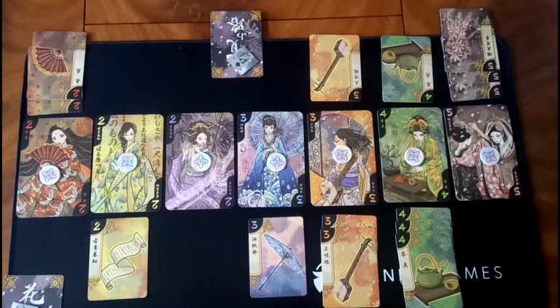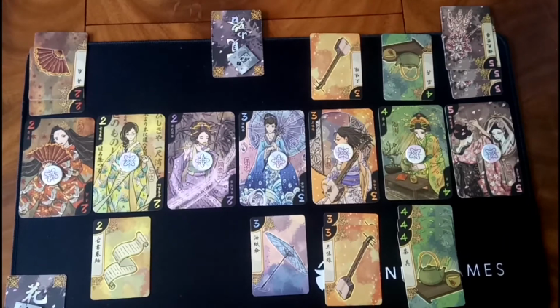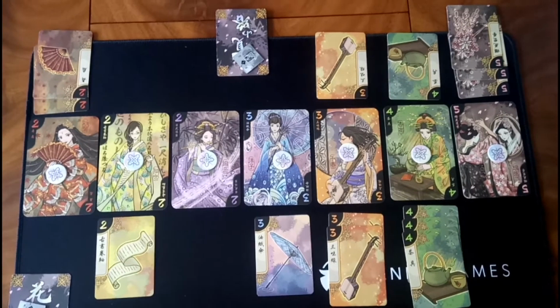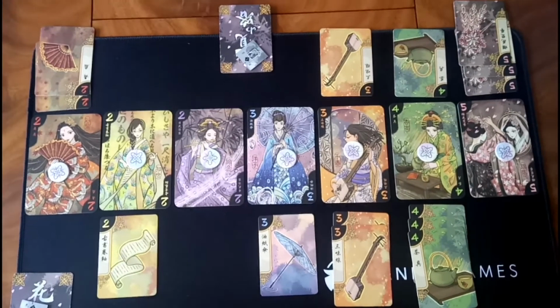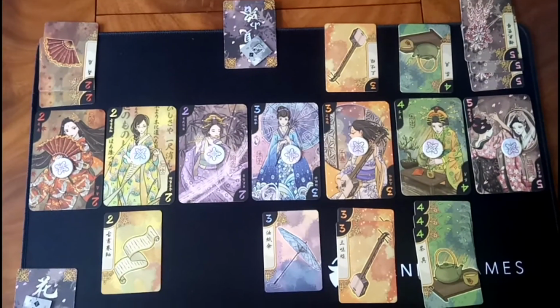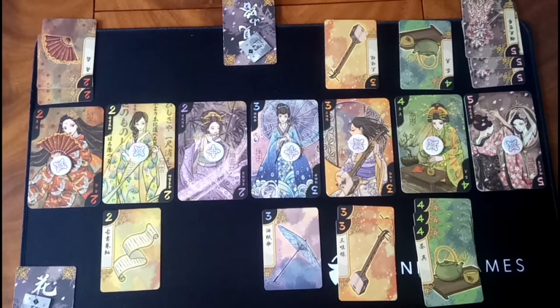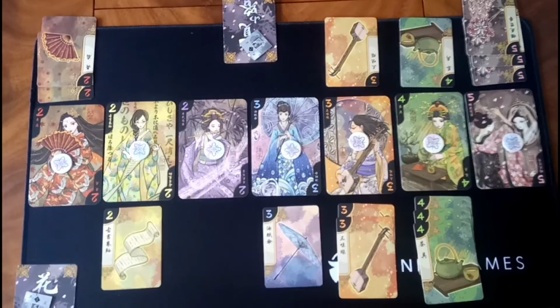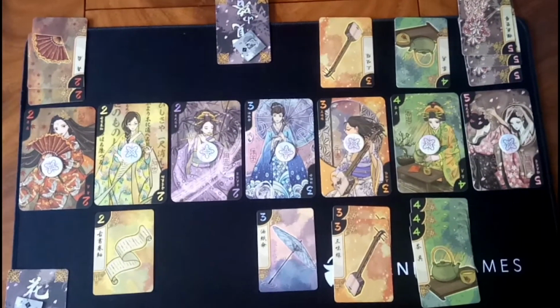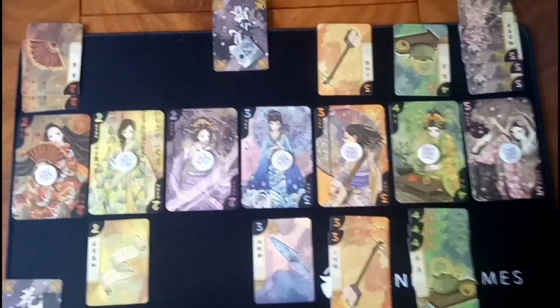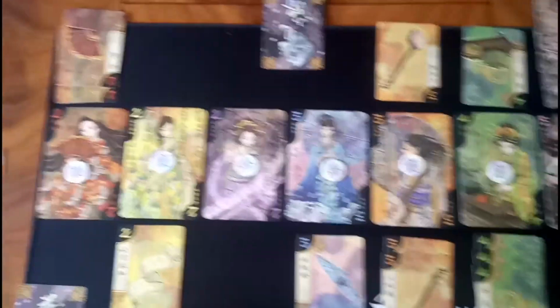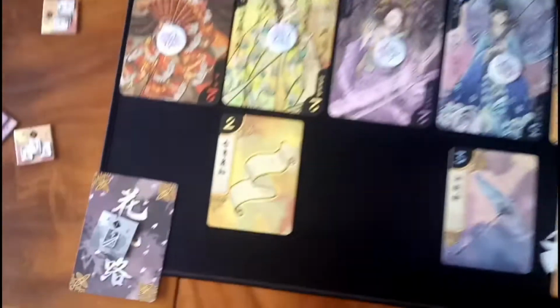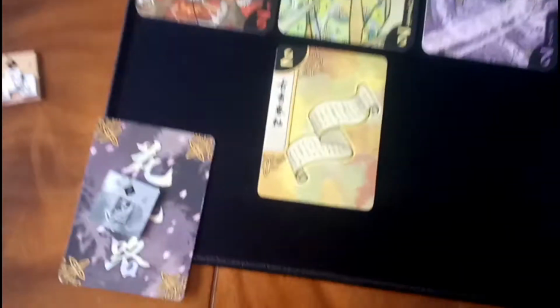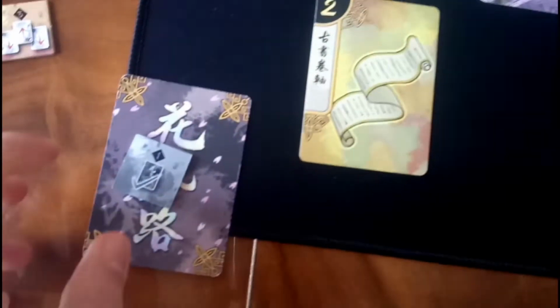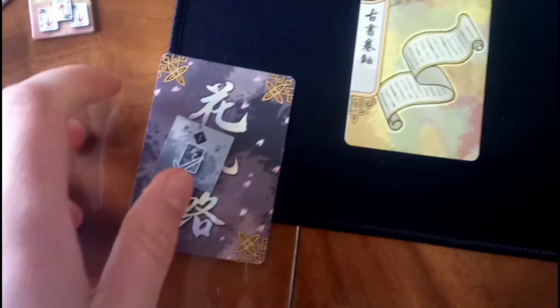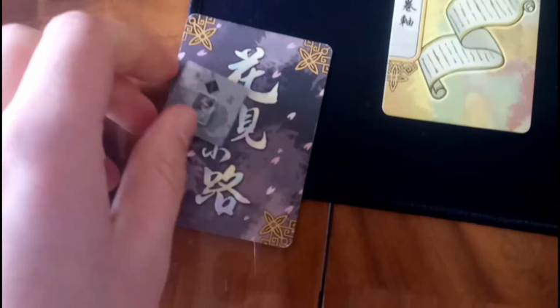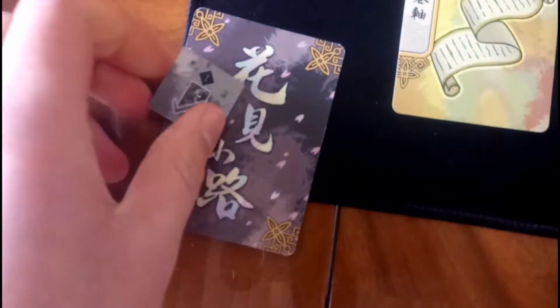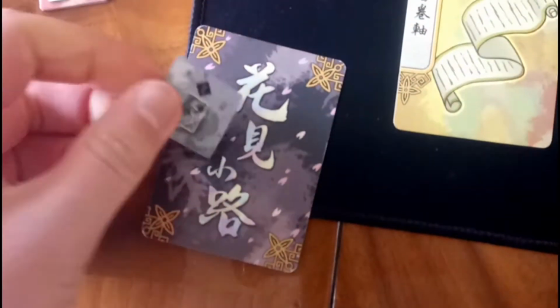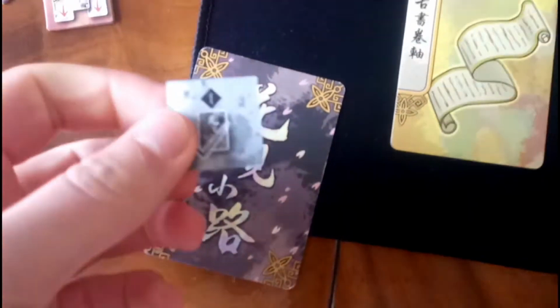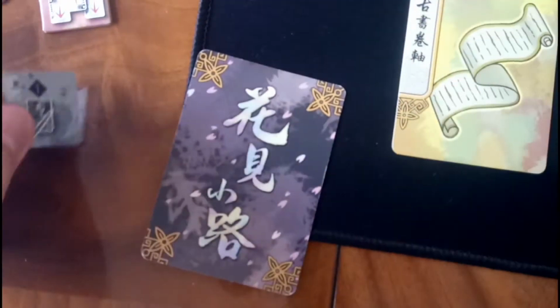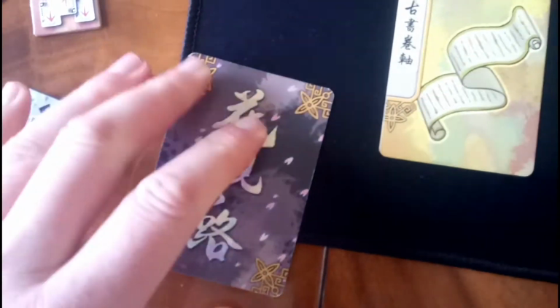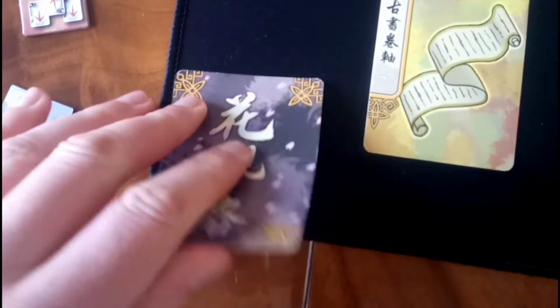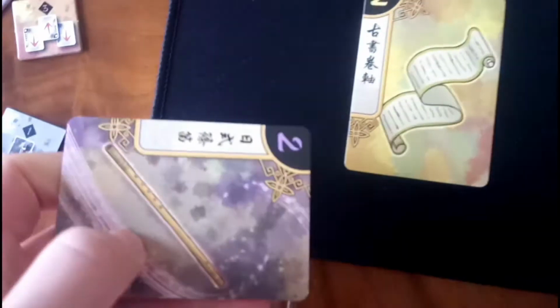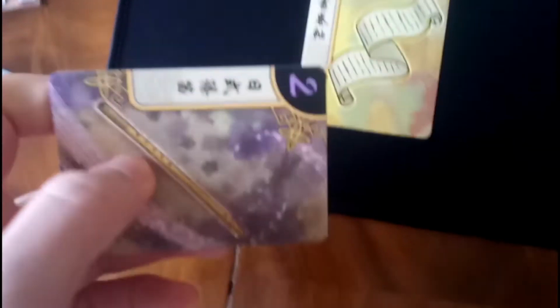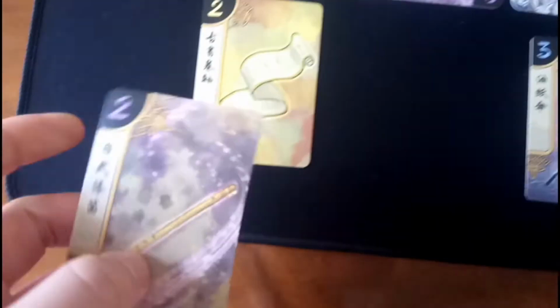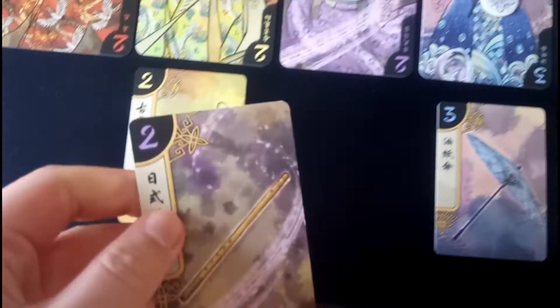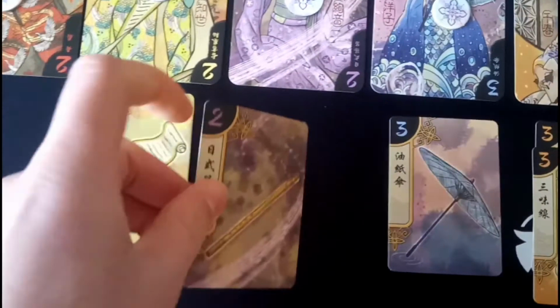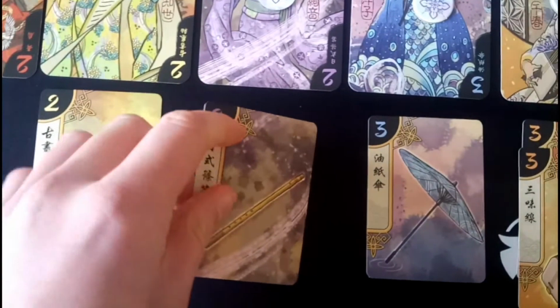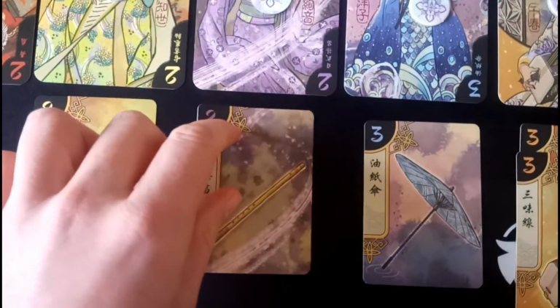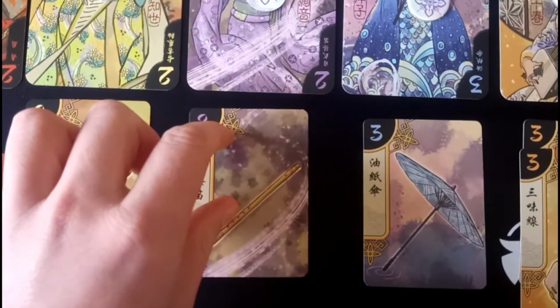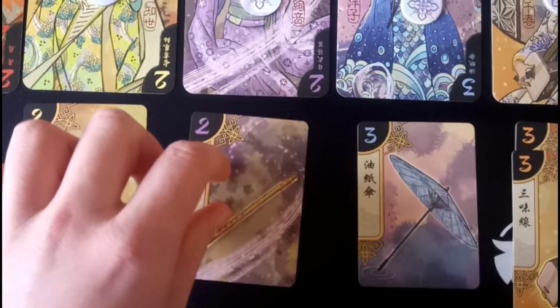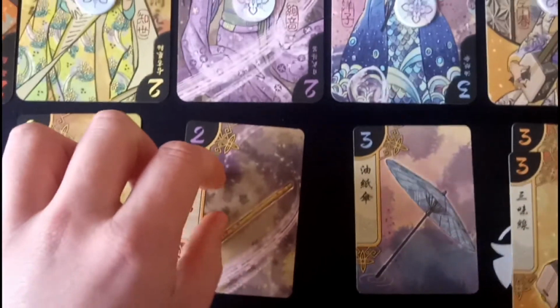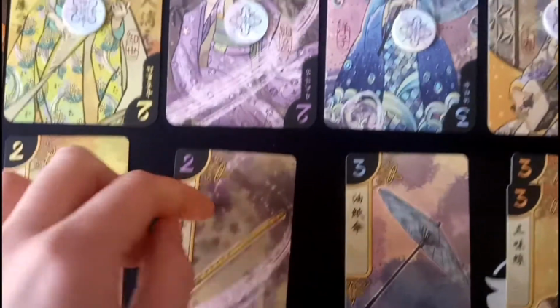Once all four actions have been taken by both players, you then reveal the card you set aside using the Secret action, flip it over, and place it next to the corresponding Geisha girl.